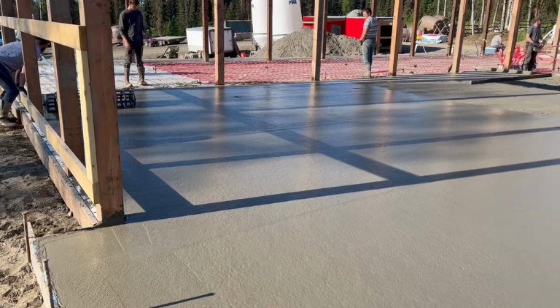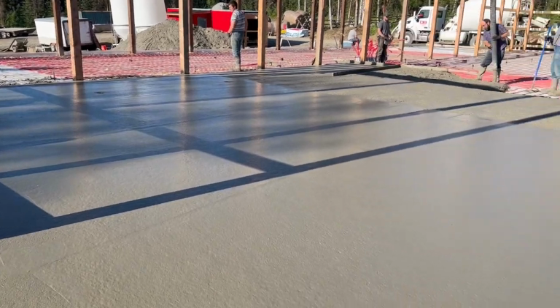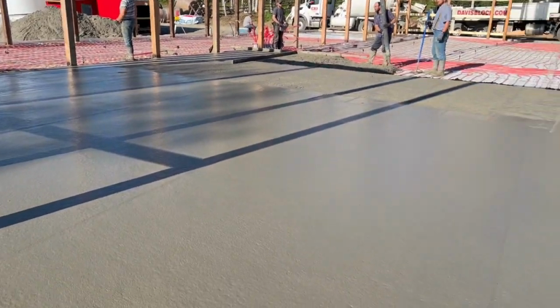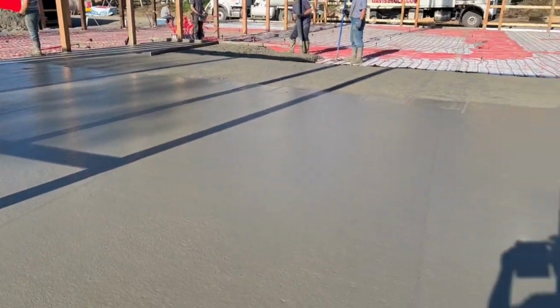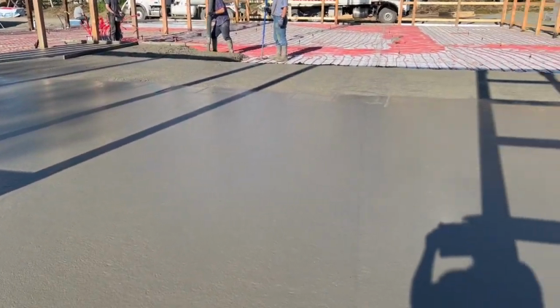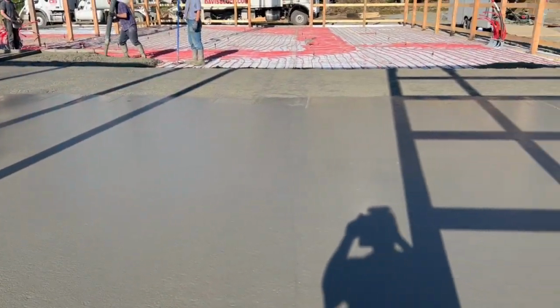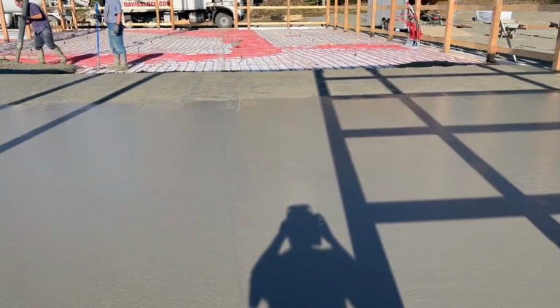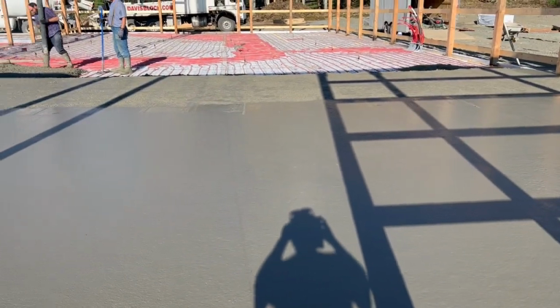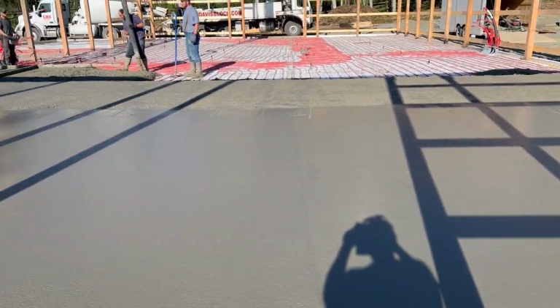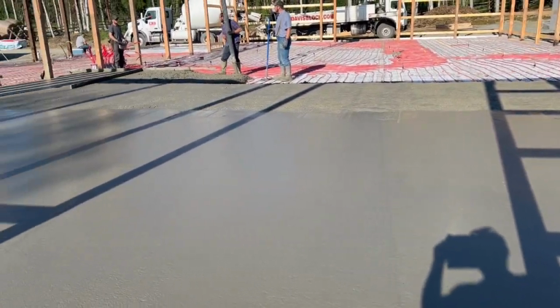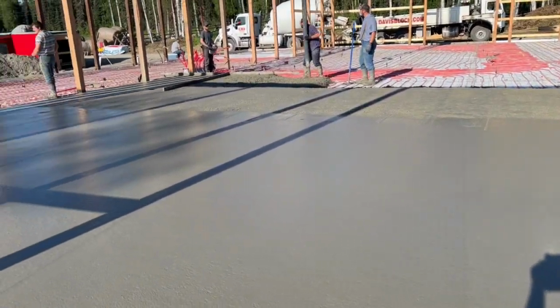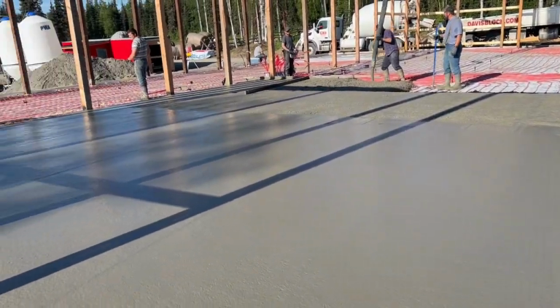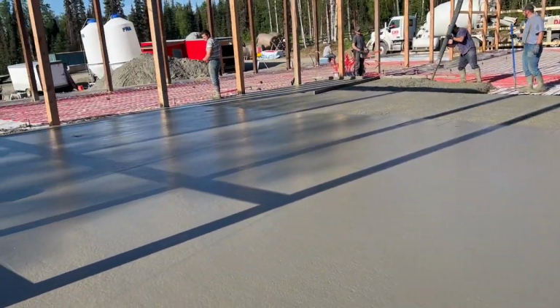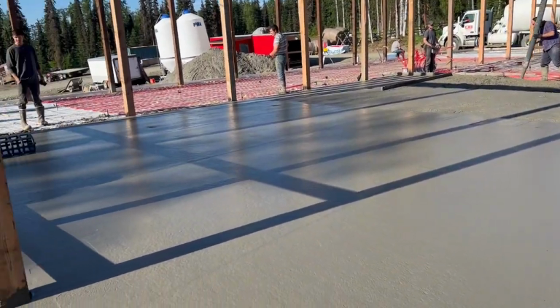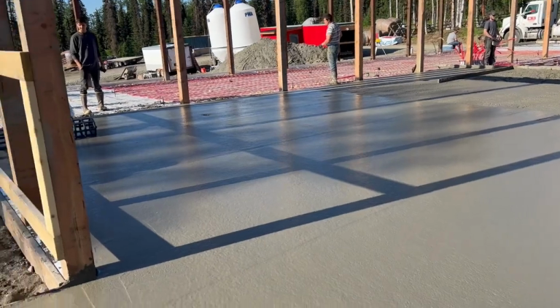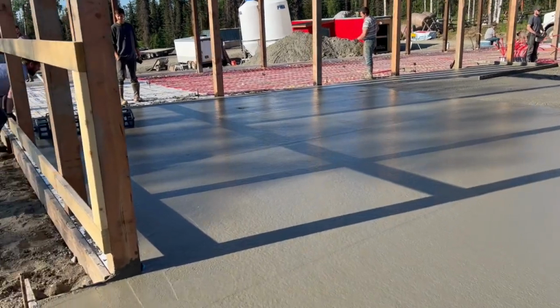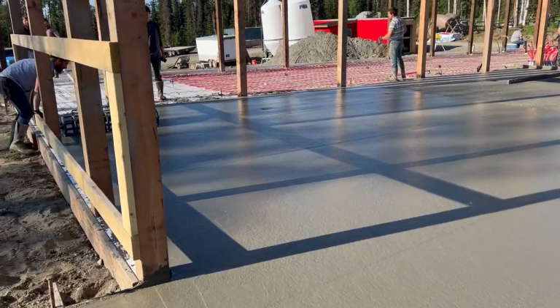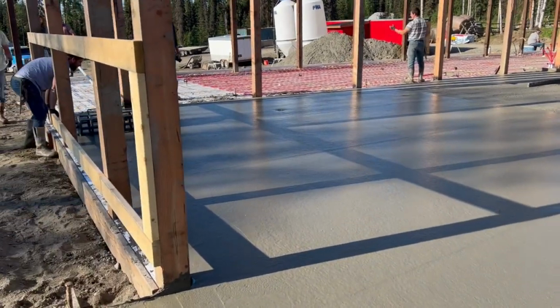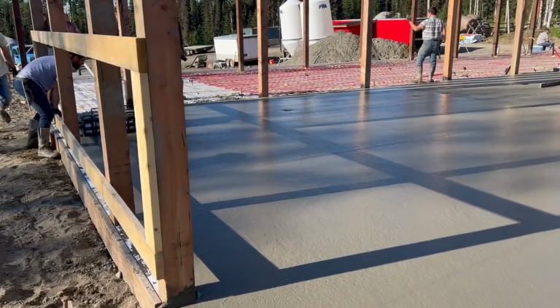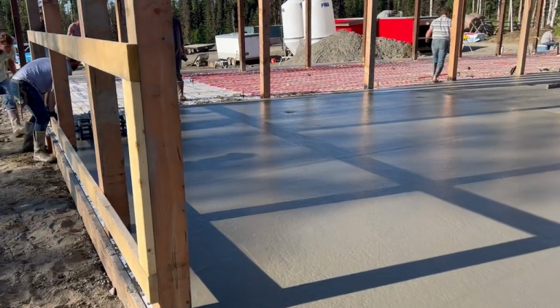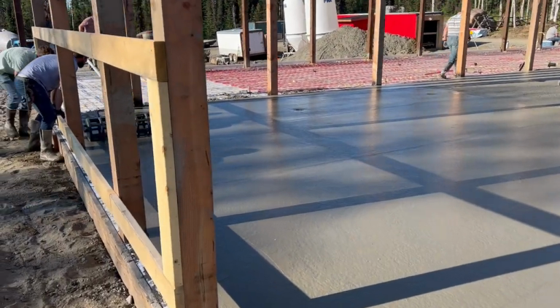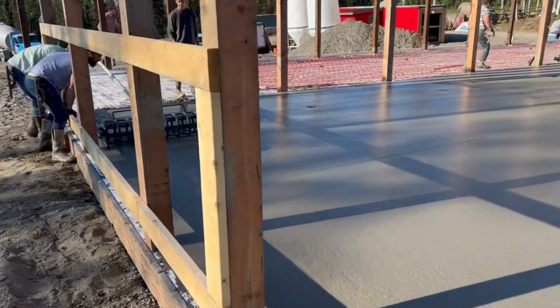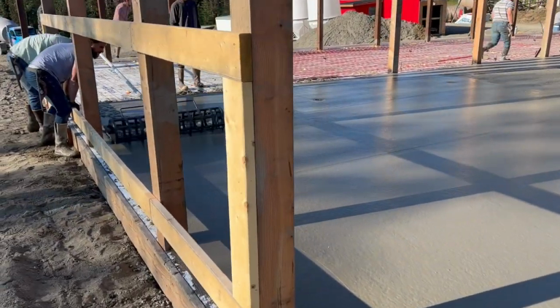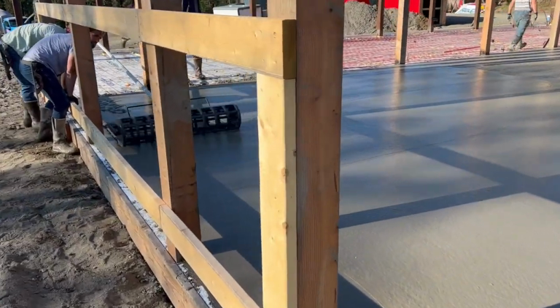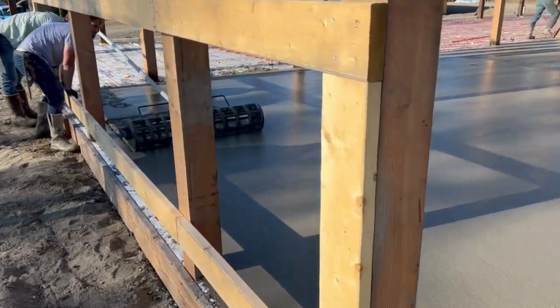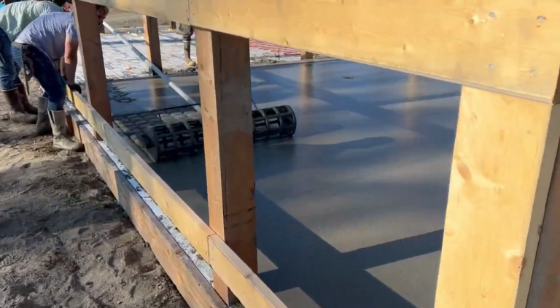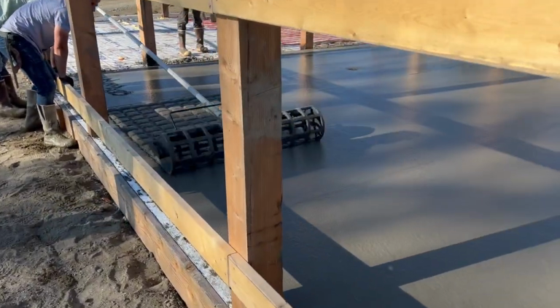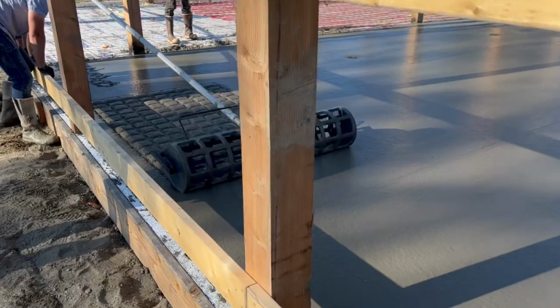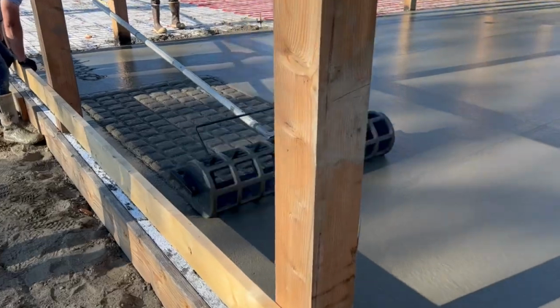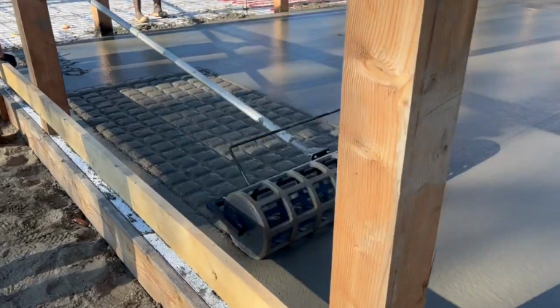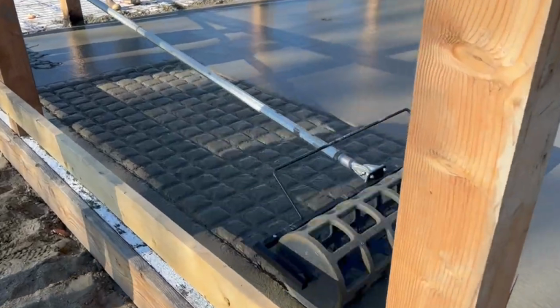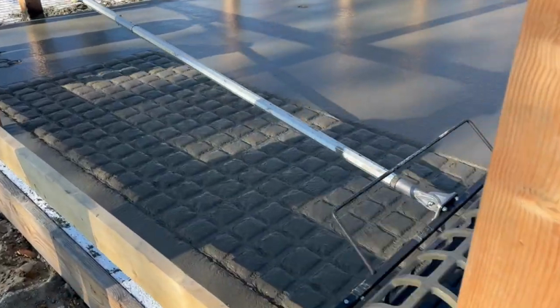We've got some of the slab down. These guys are incredibly efficient with all these men. We're going to use this tool called the roller groove to try to put a pattern in the concrete so the cows don't slip on the ice.